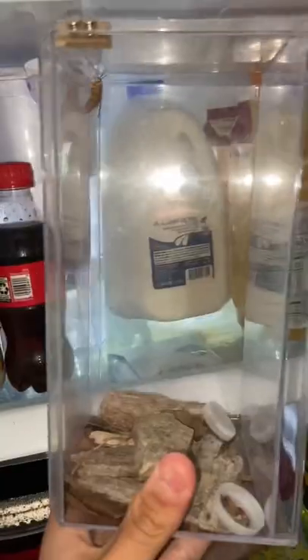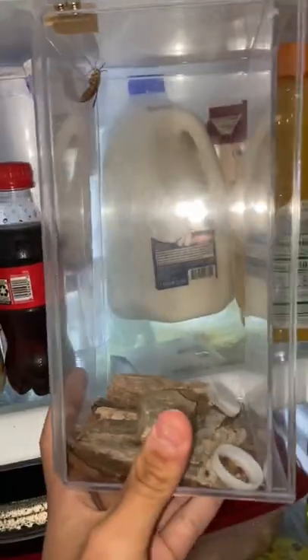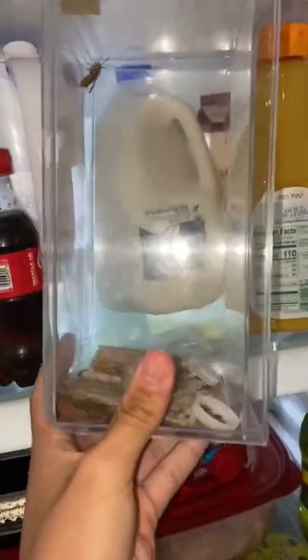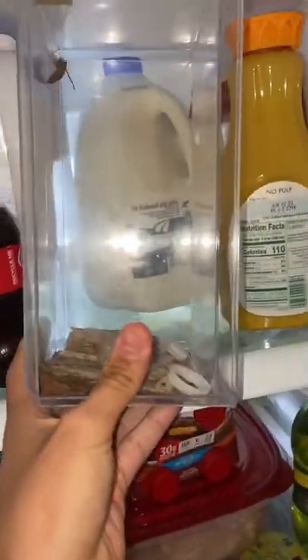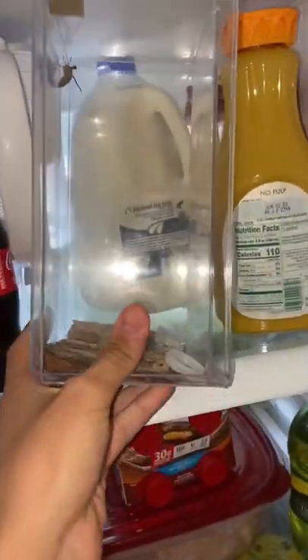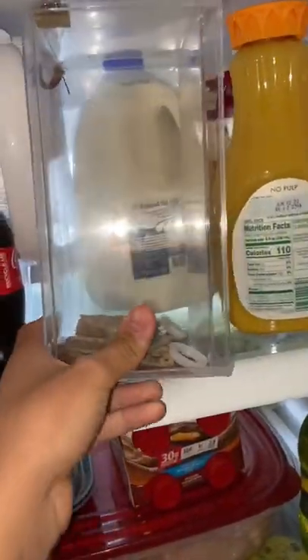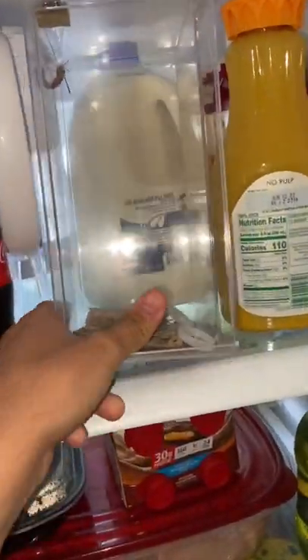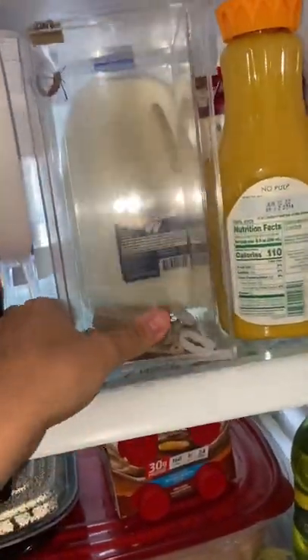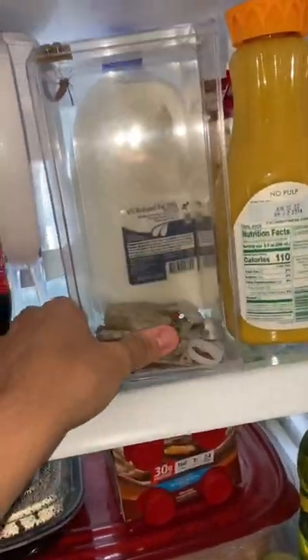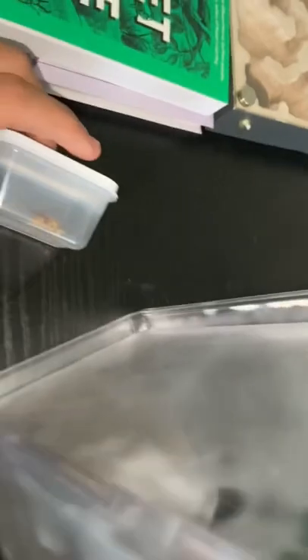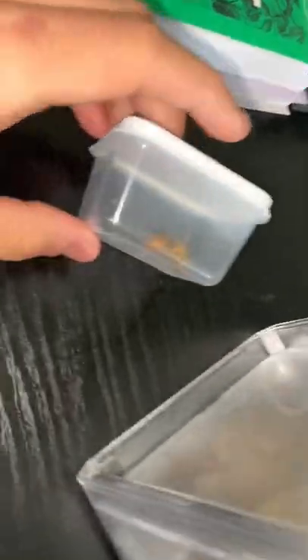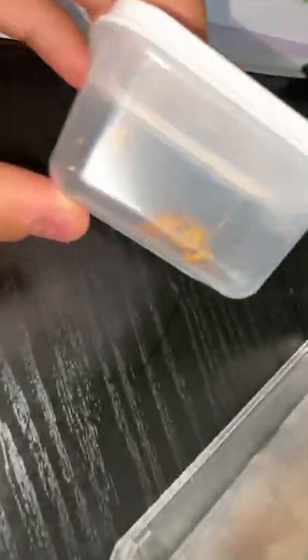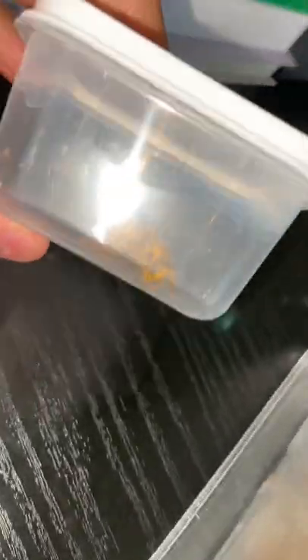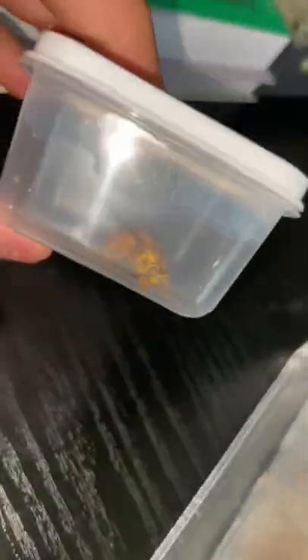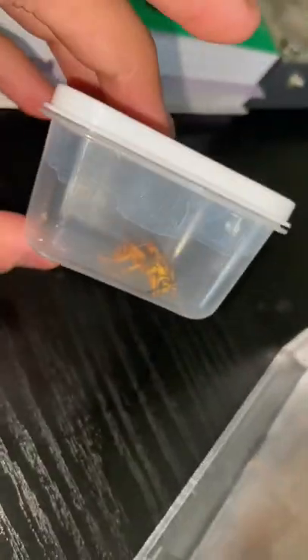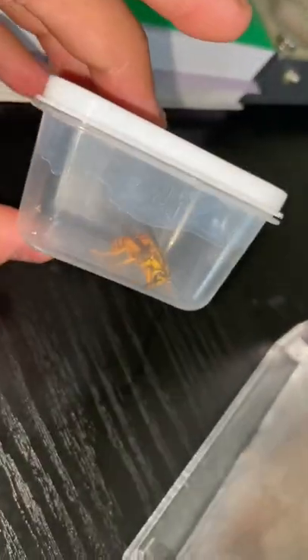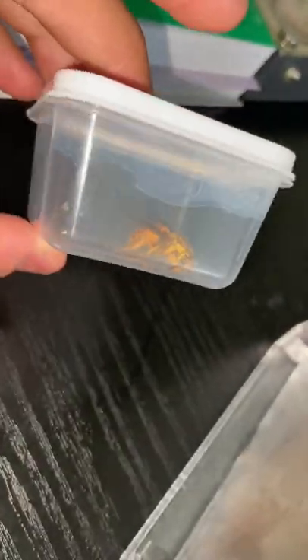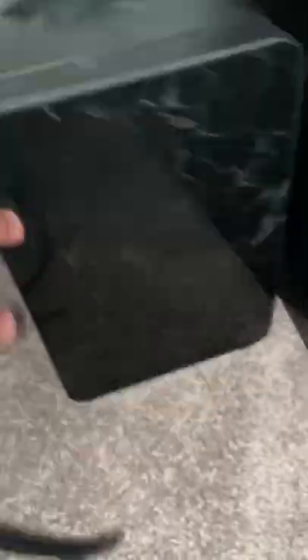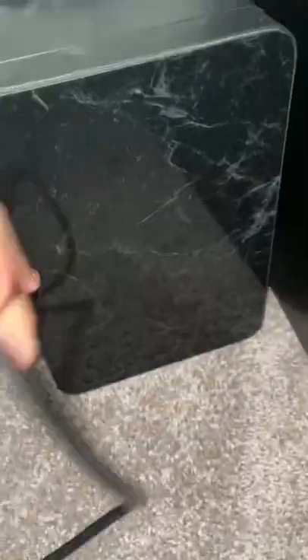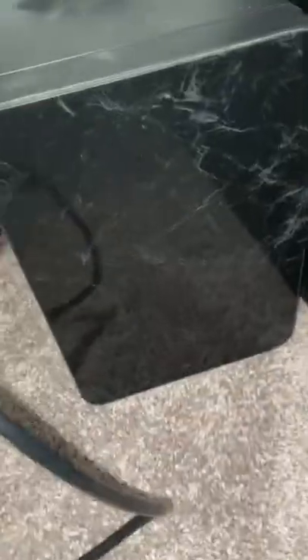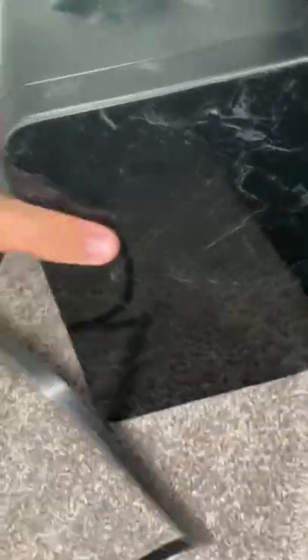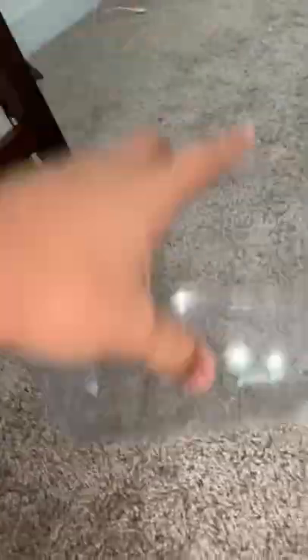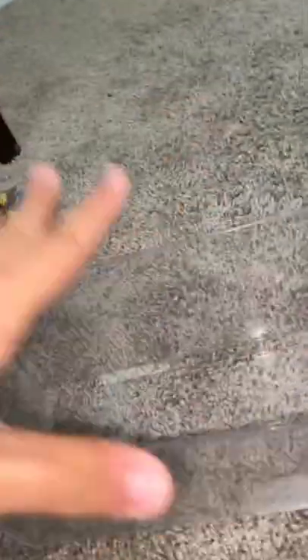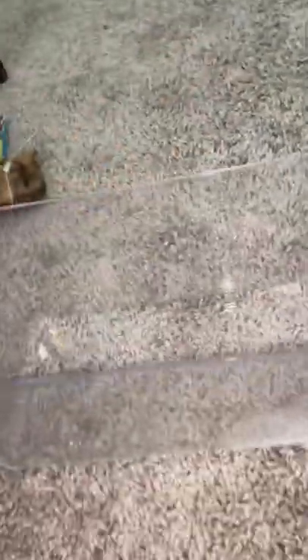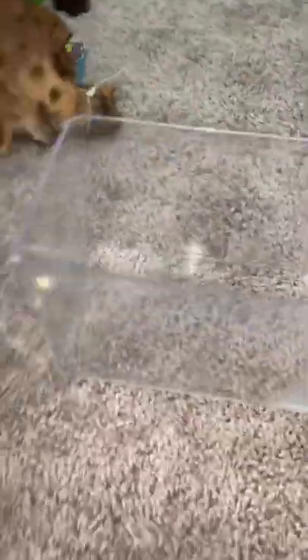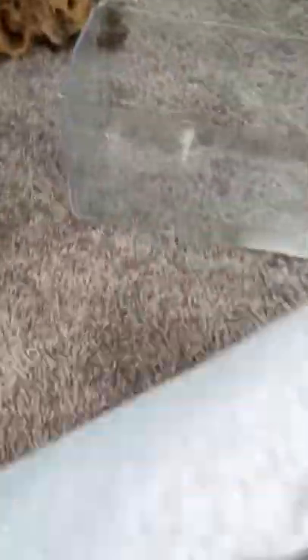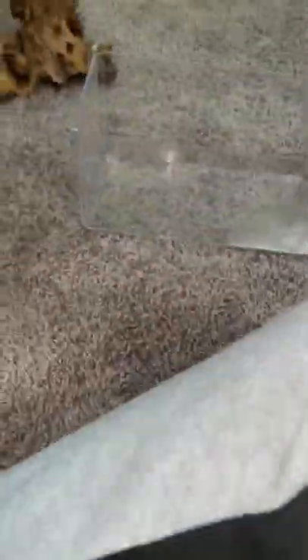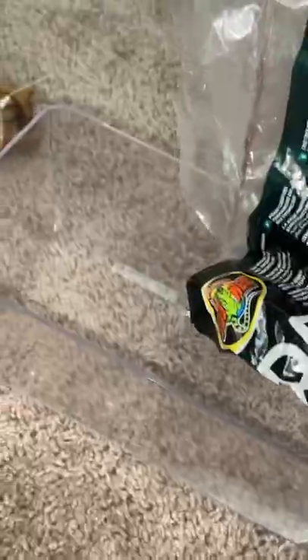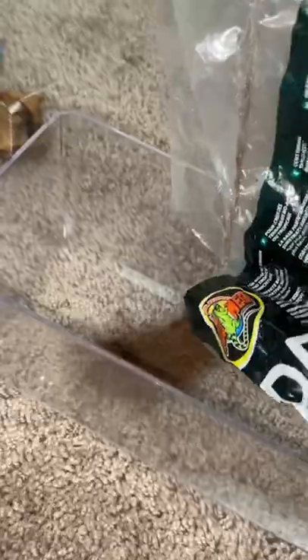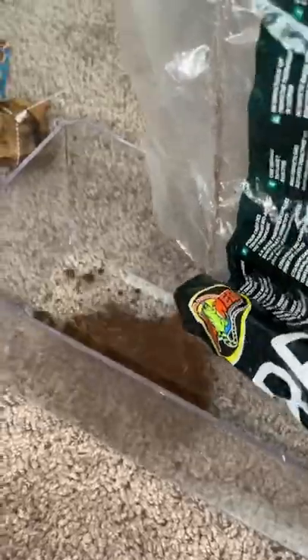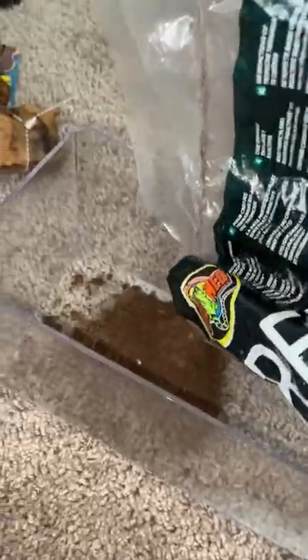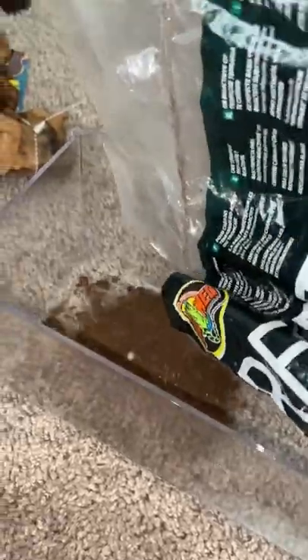I decided to put her in the fridge so that she can calm down. I then moved her into the small box and then put her inside of my mini fridge. Right after that, I decided to make her a semi-naturalistic setup.